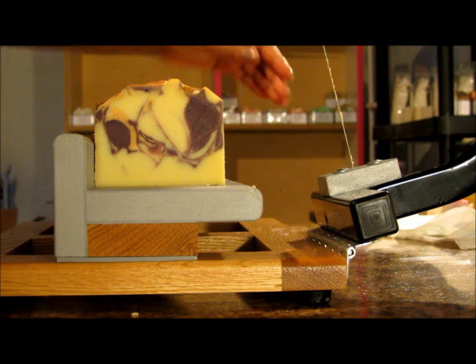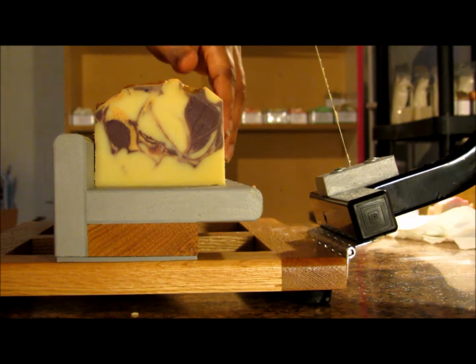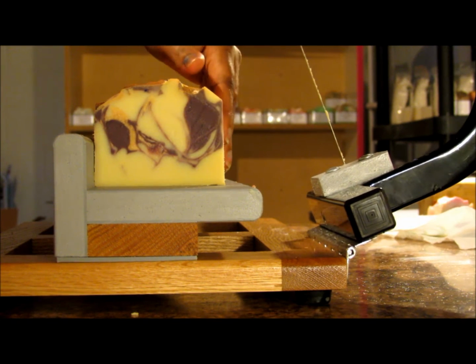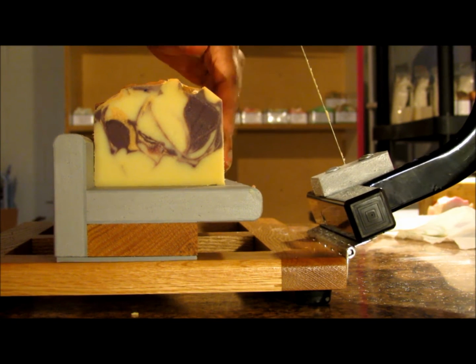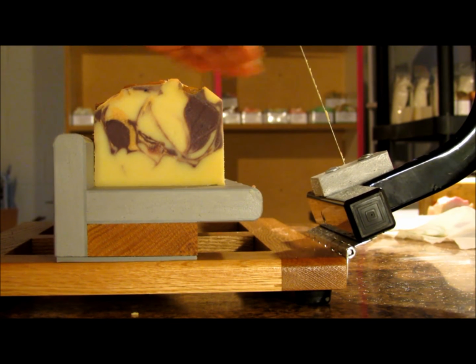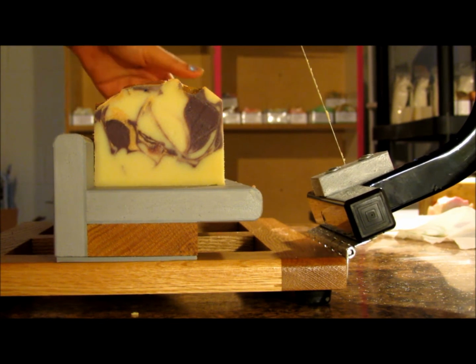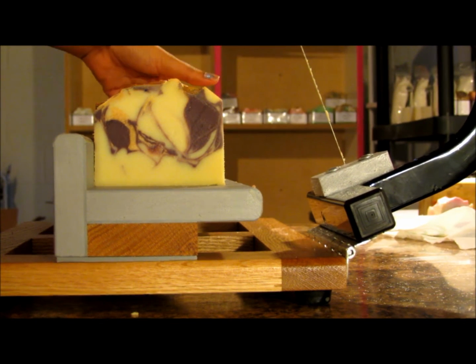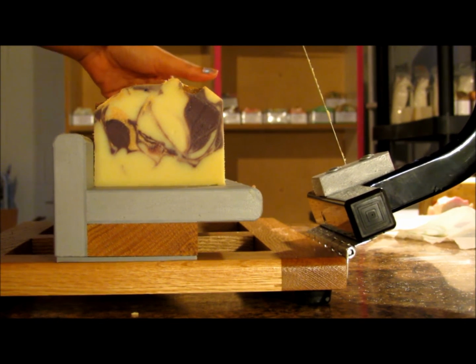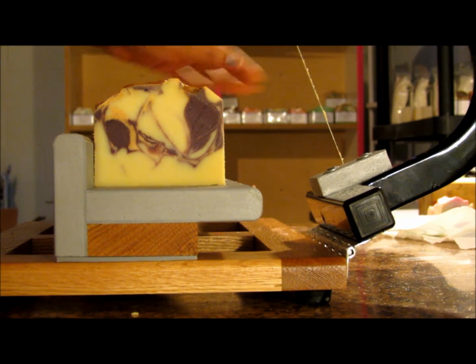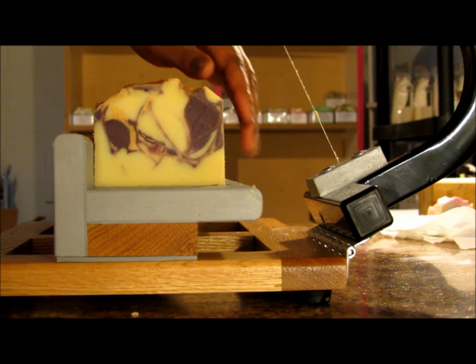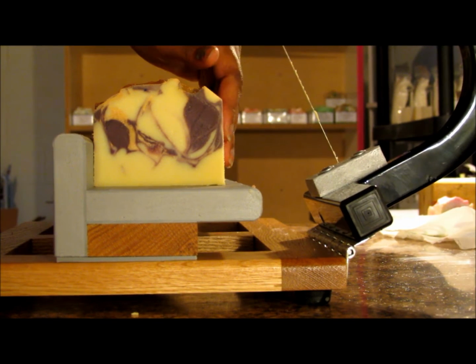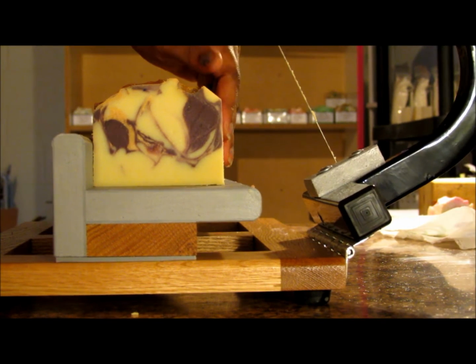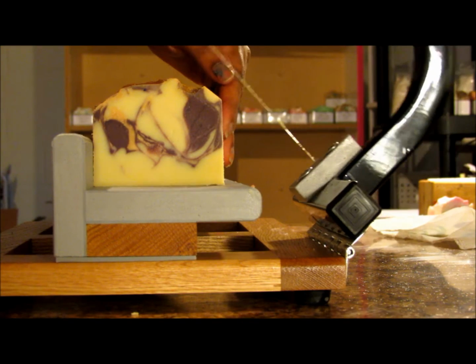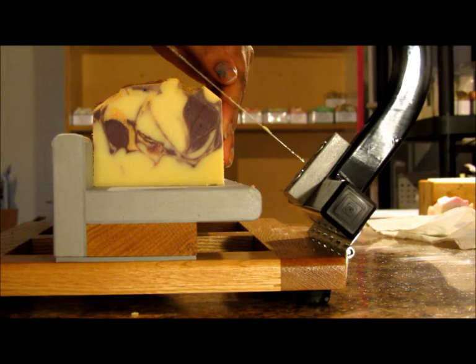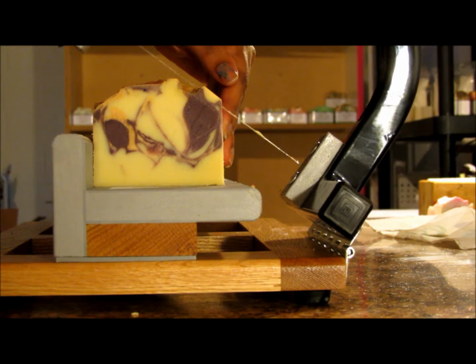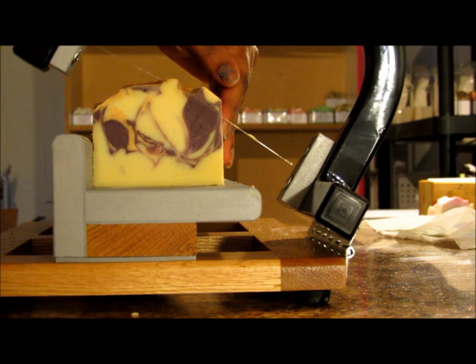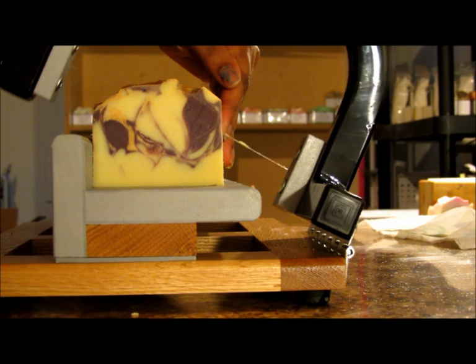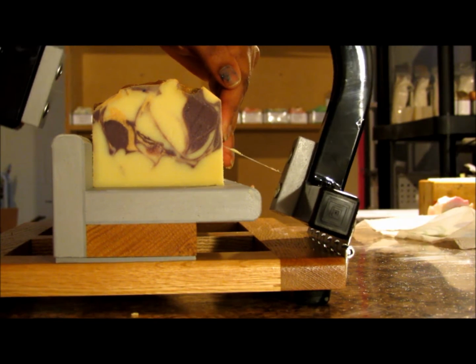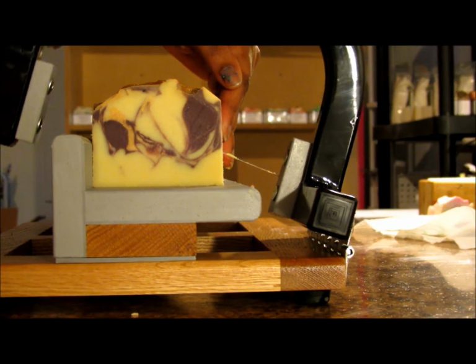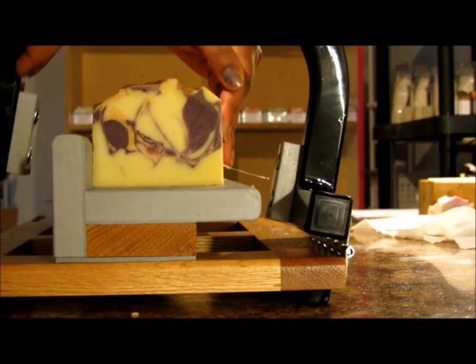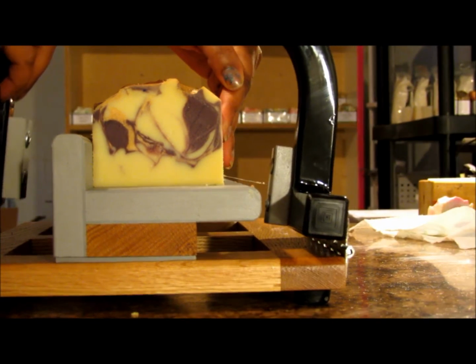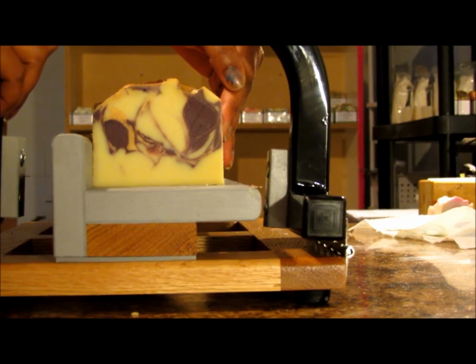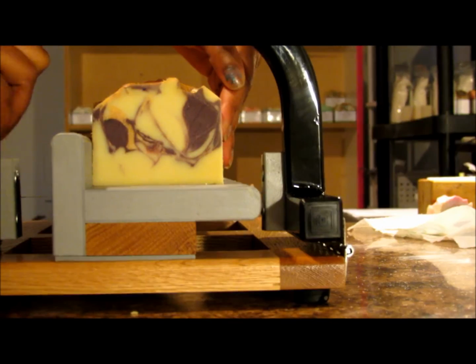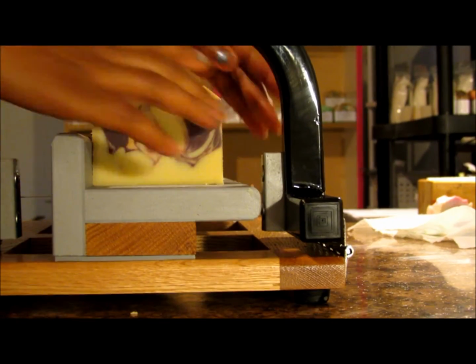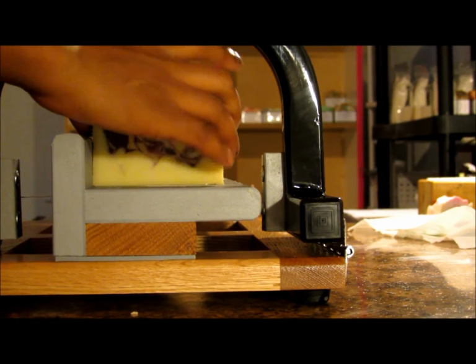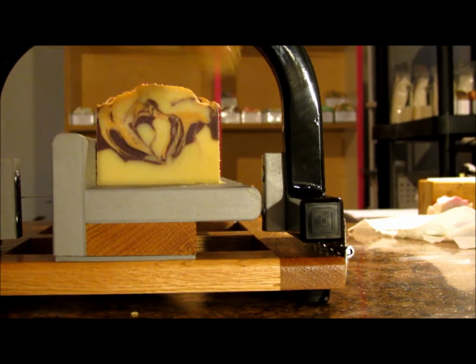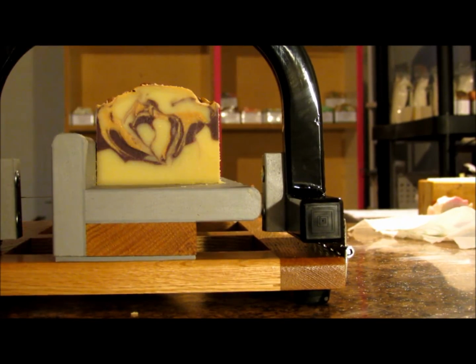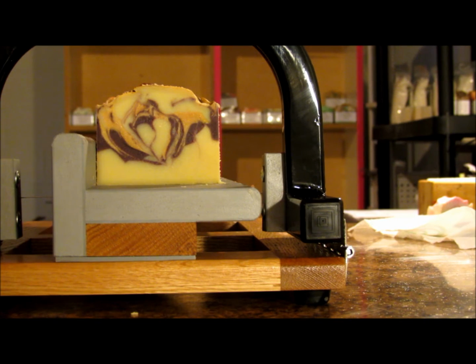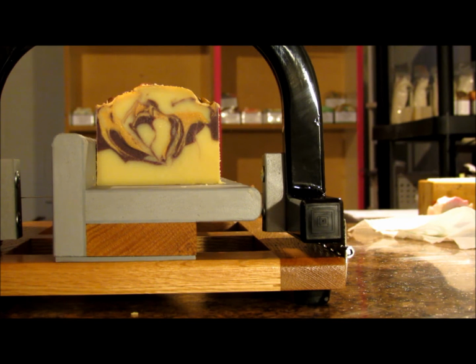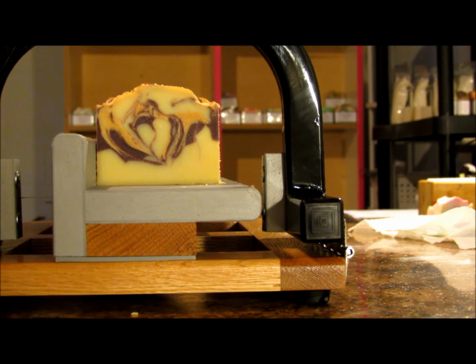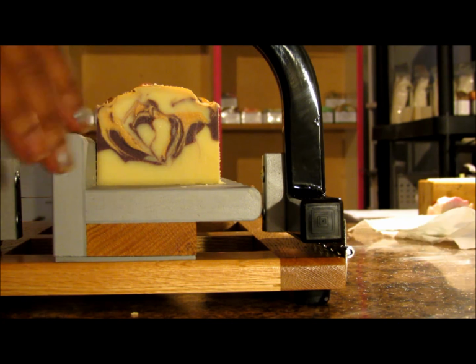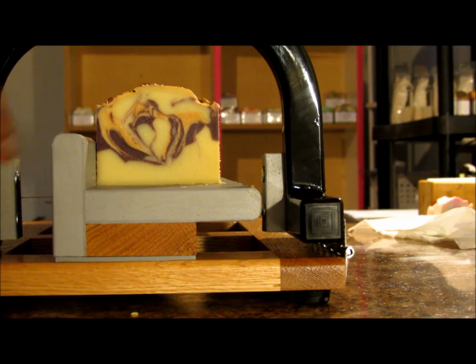I do think this base is going to discolor. This cream portion here should discolor to a beige of some sort, but we'll see.